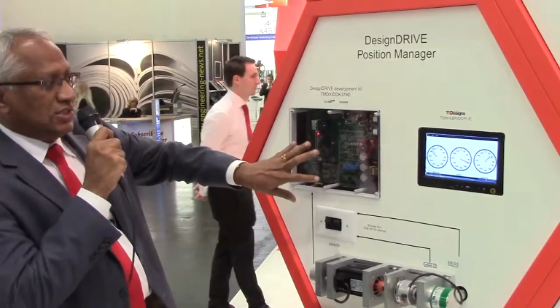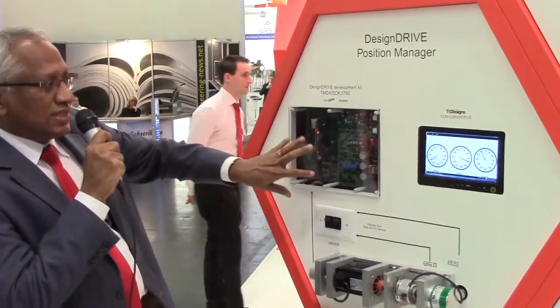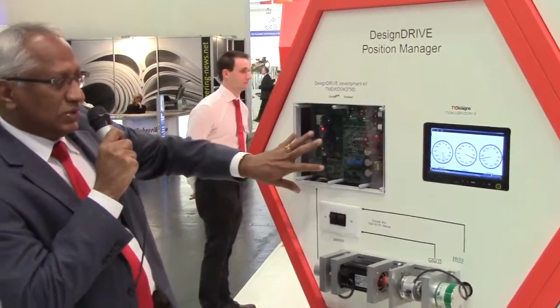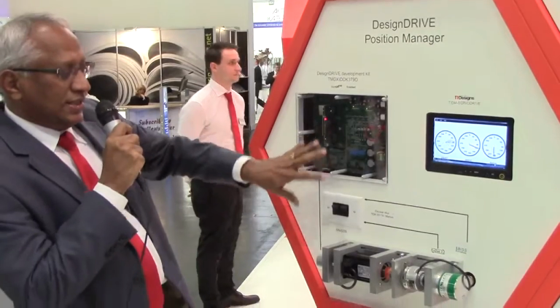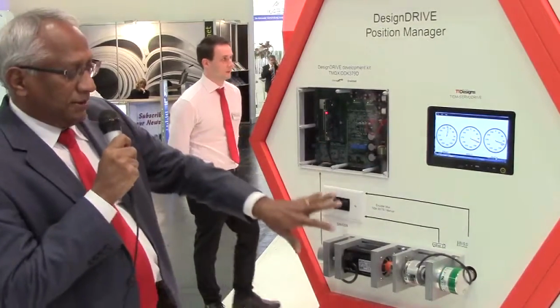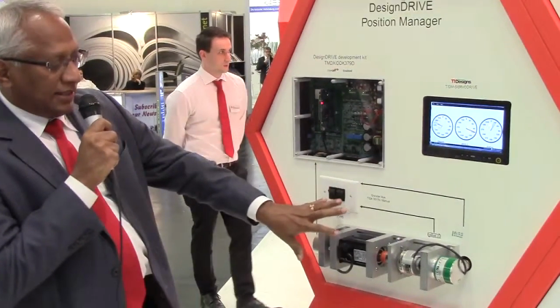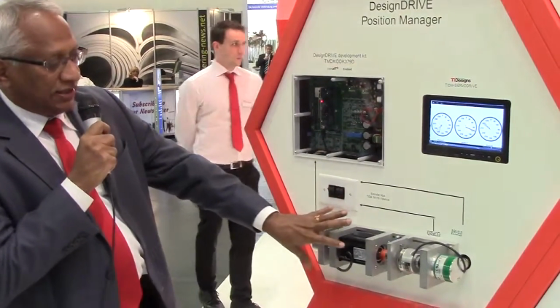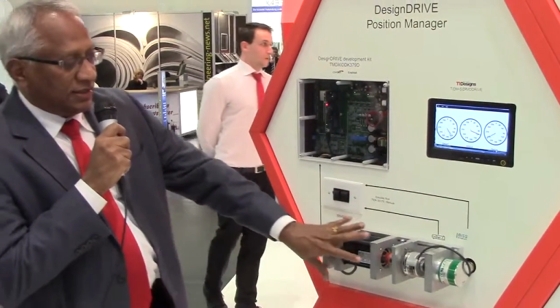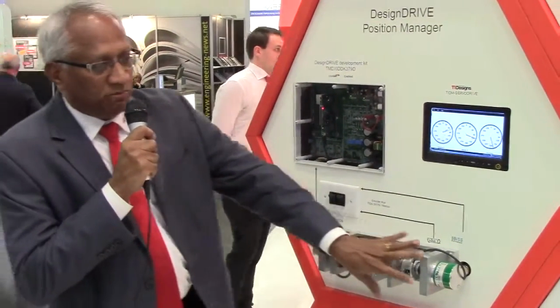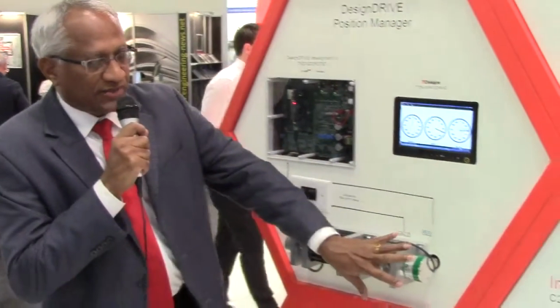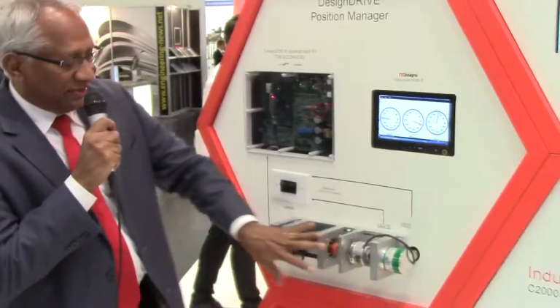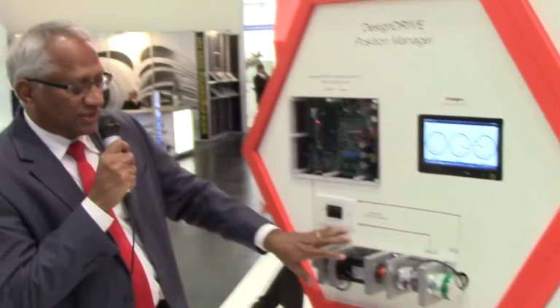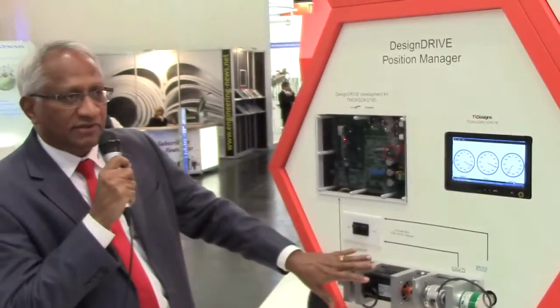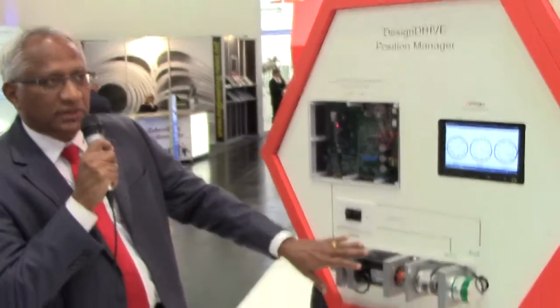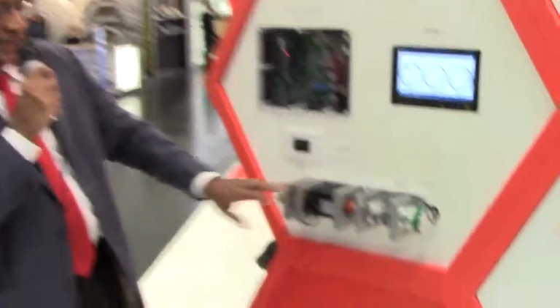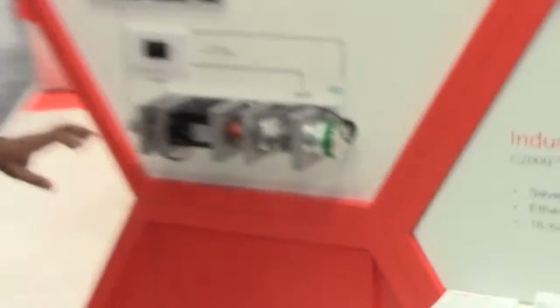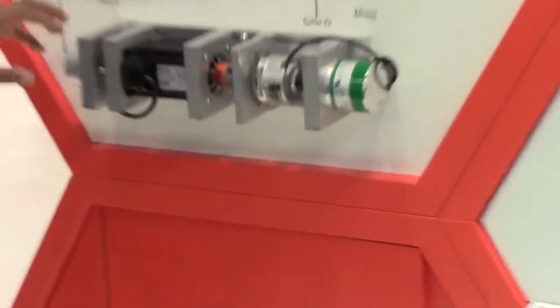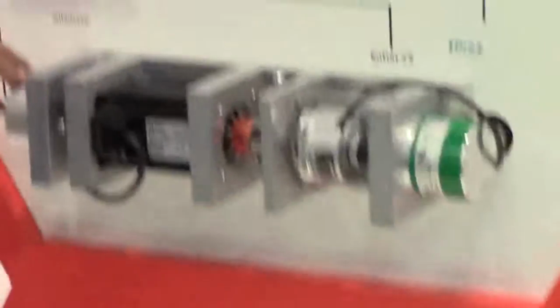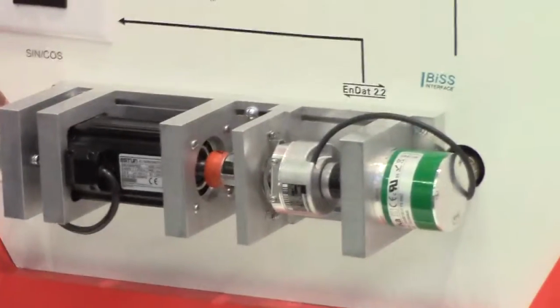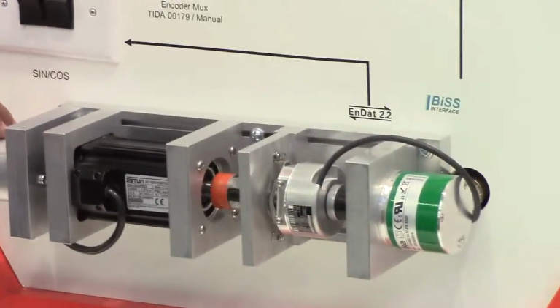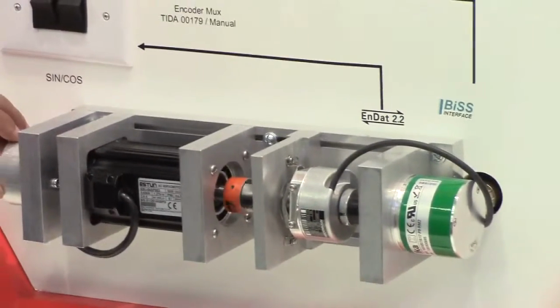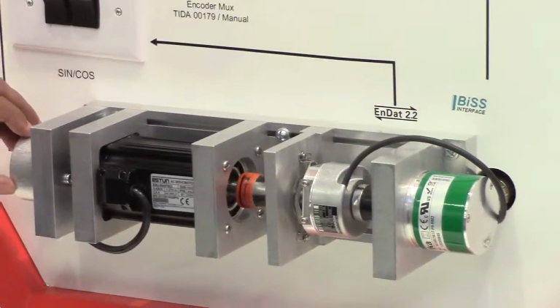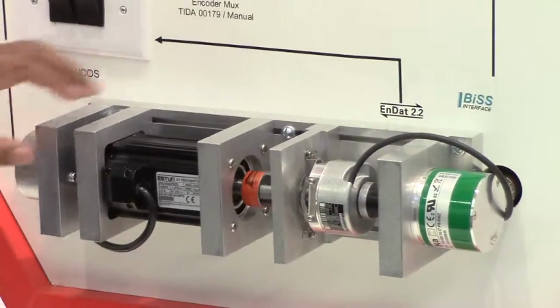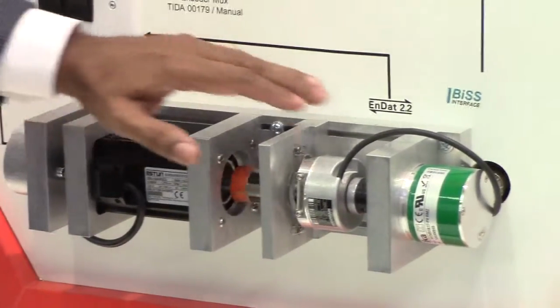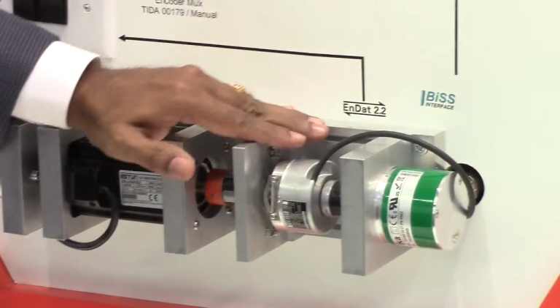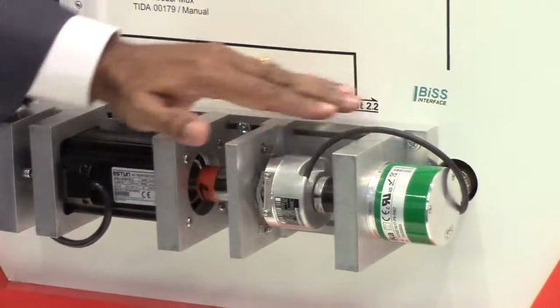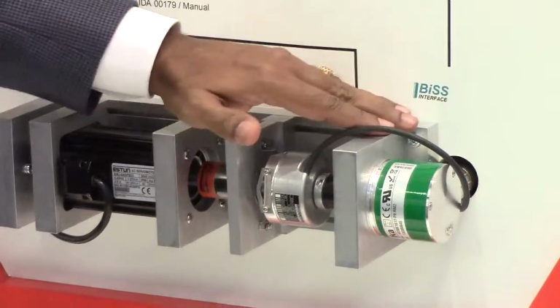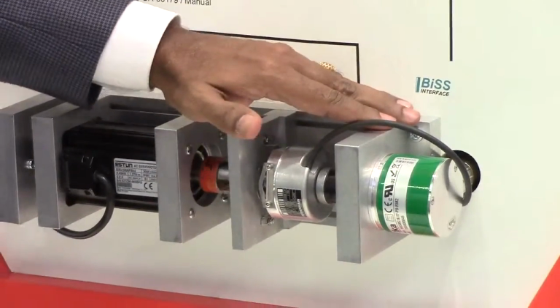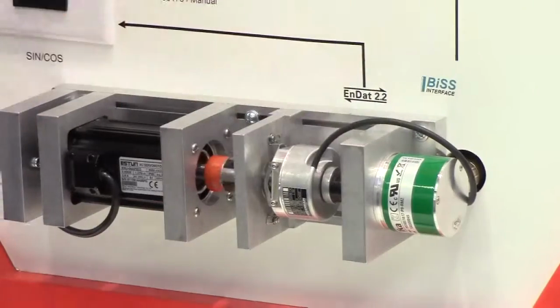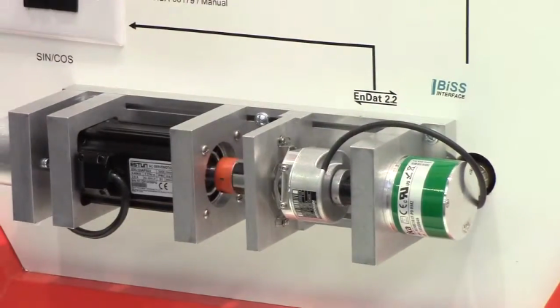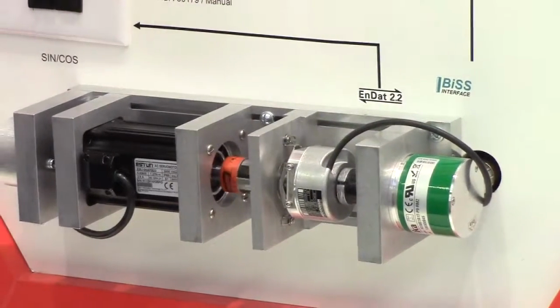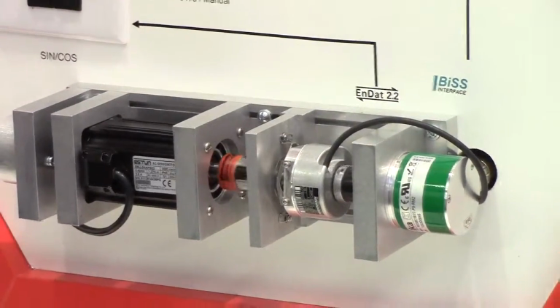This launch includes the entire motor assembly, which is a servo drive assembly. It can do sincos sensing, which is analog, as well as EnDat and BiSS — both of which are absolute encoders.